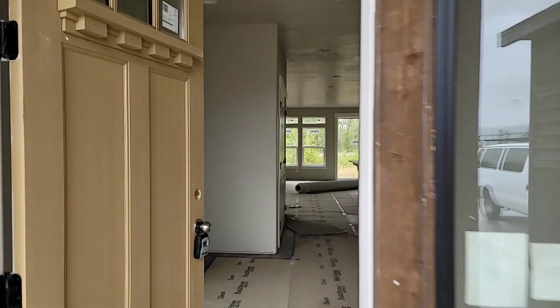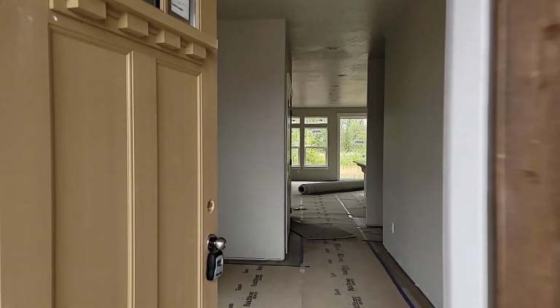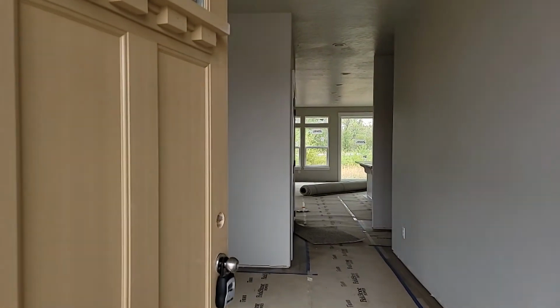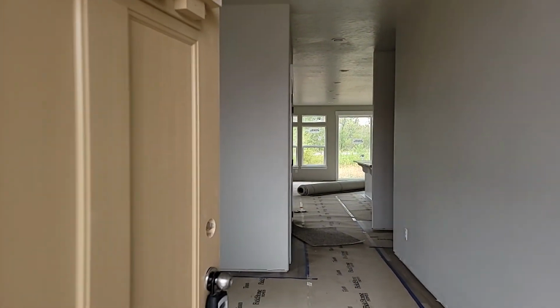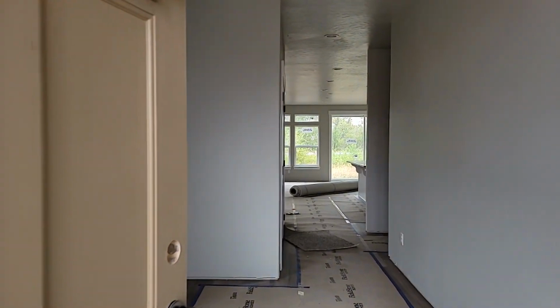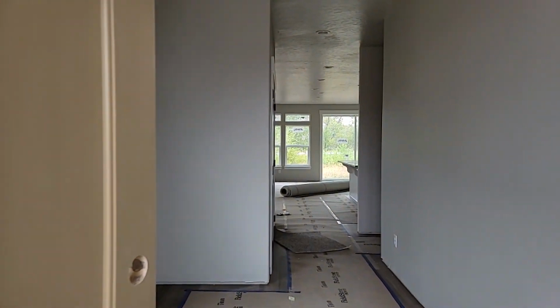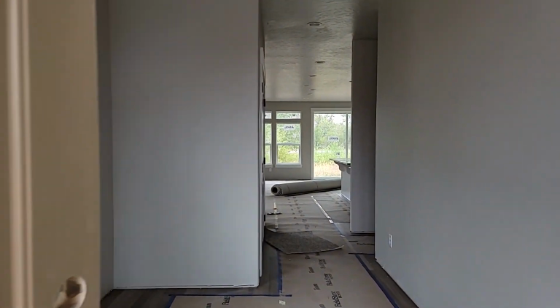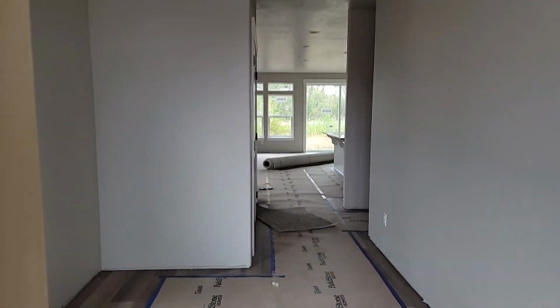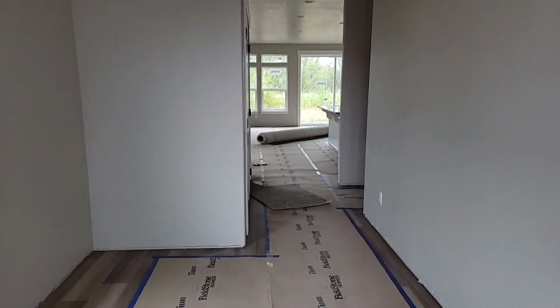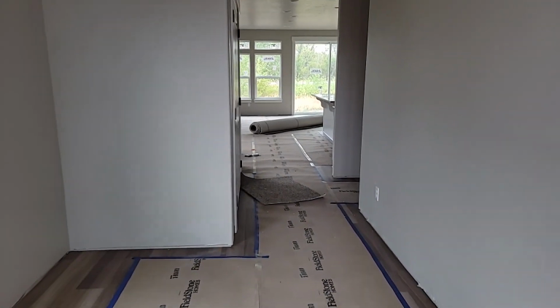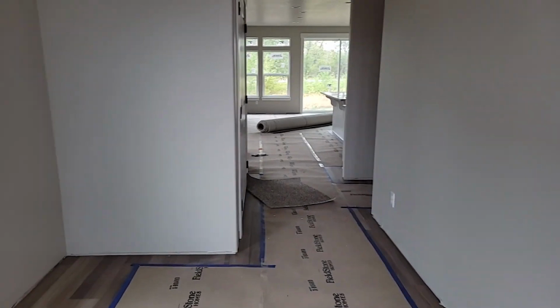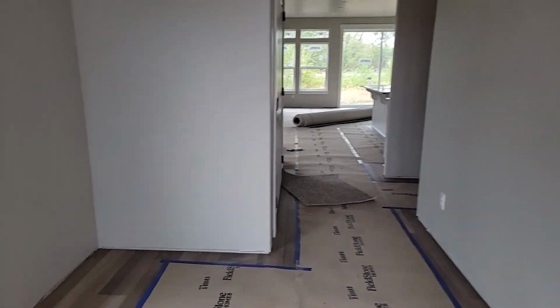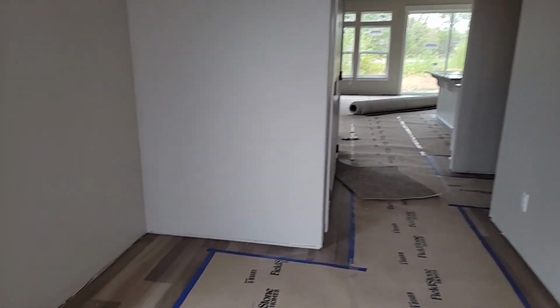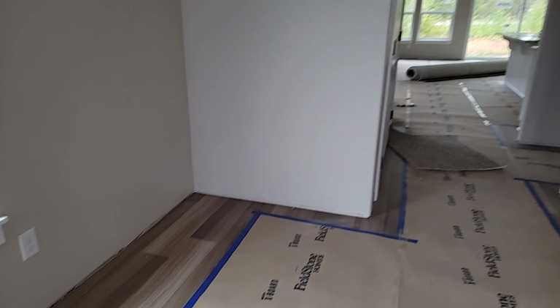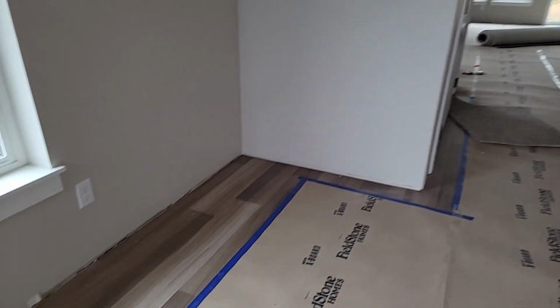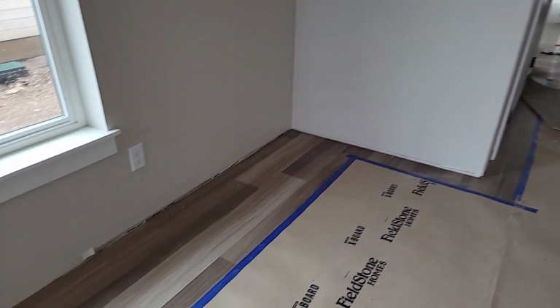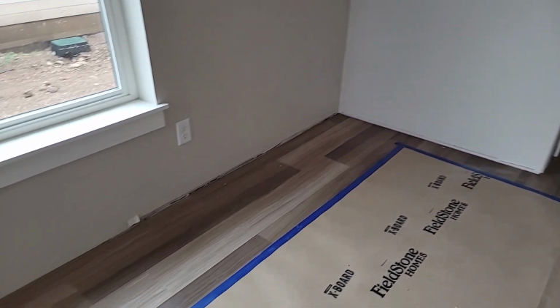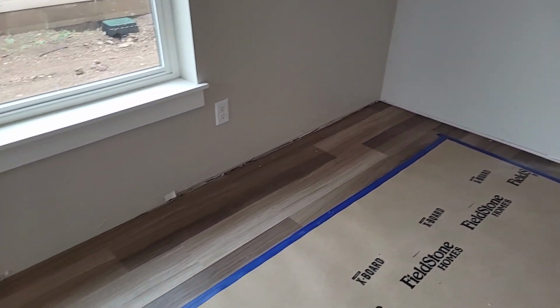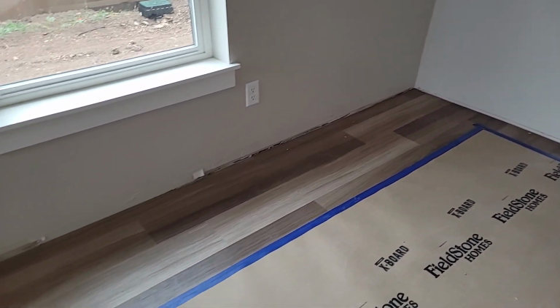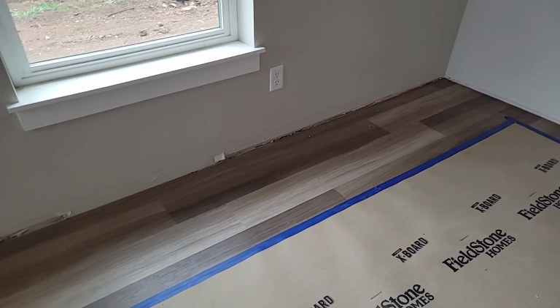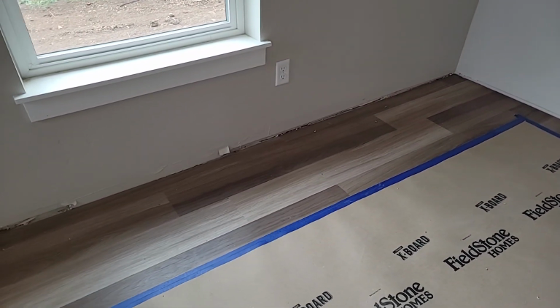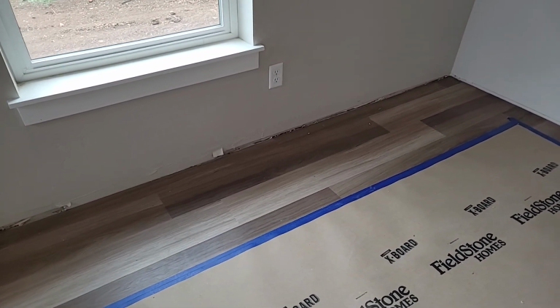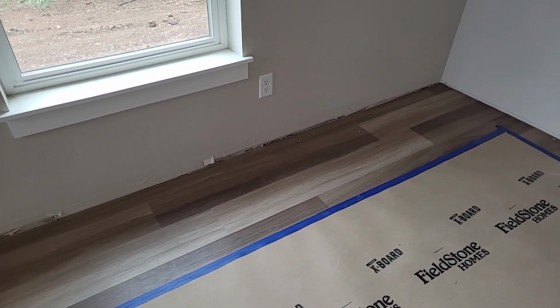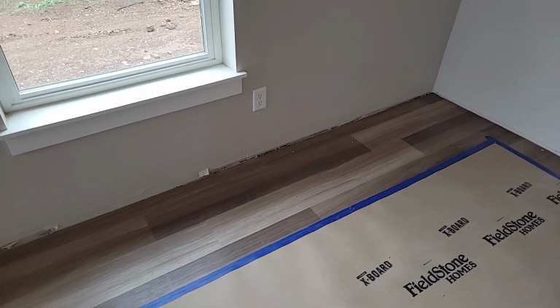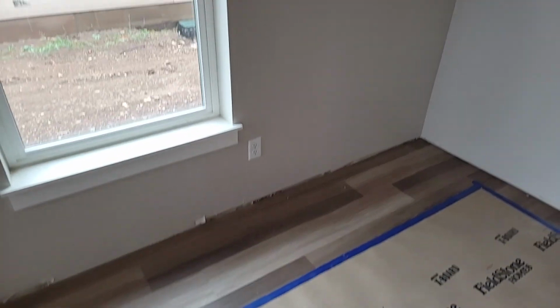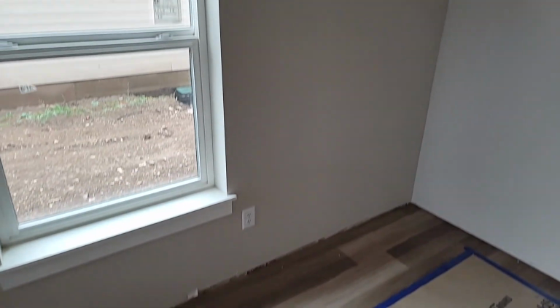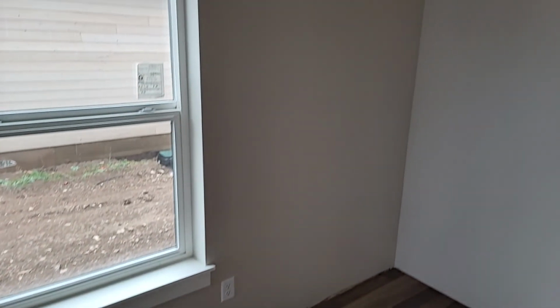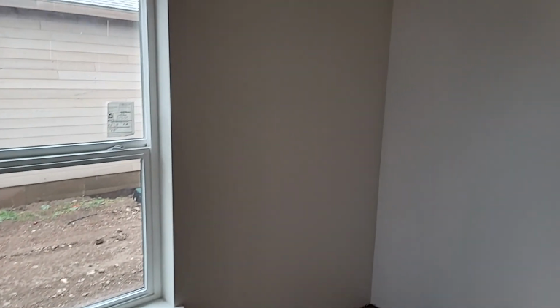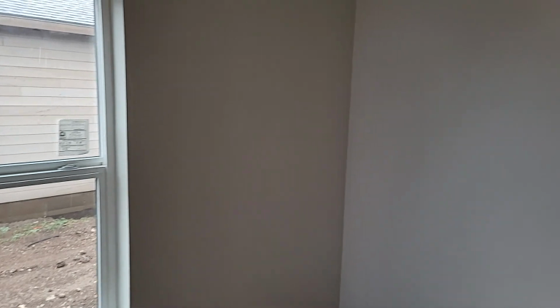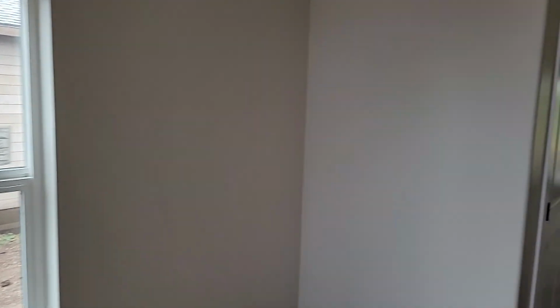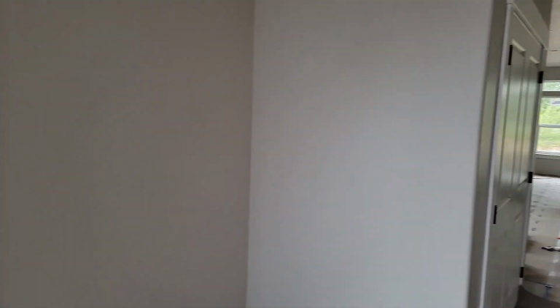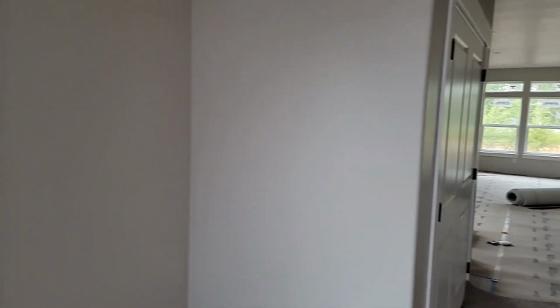This one is under construction. We are nearing completion, missing some baseboard. You can get an idea for the flooring, color of the interior, and some of the finishes, however.